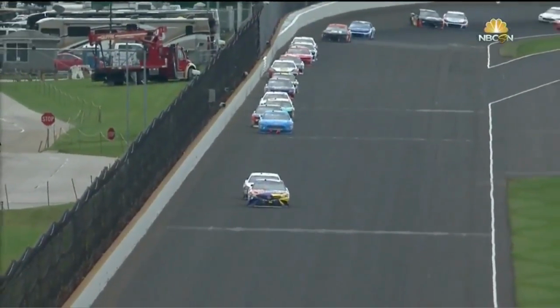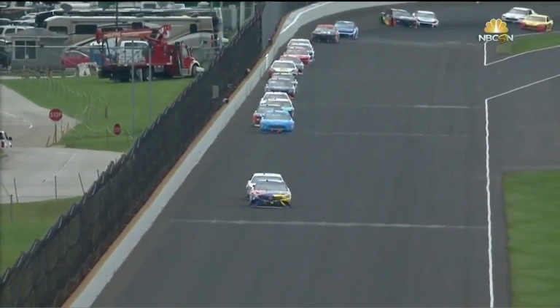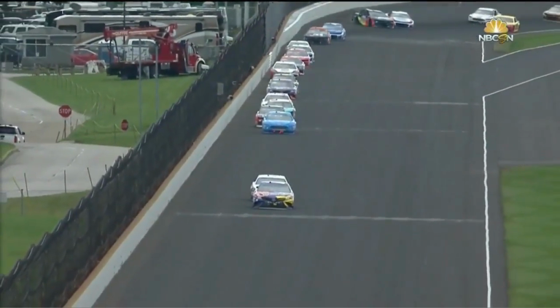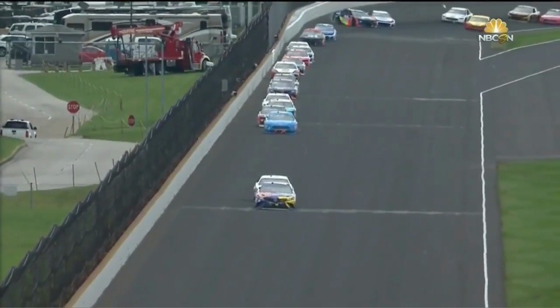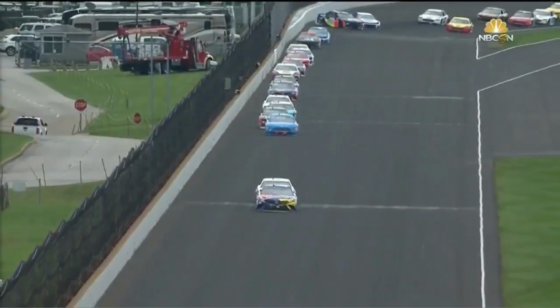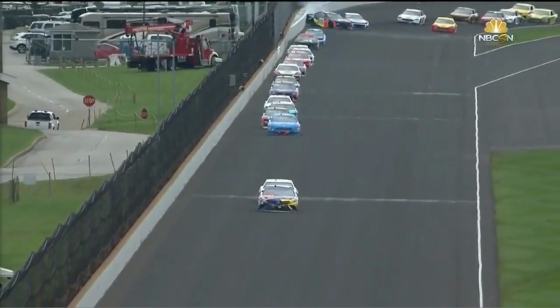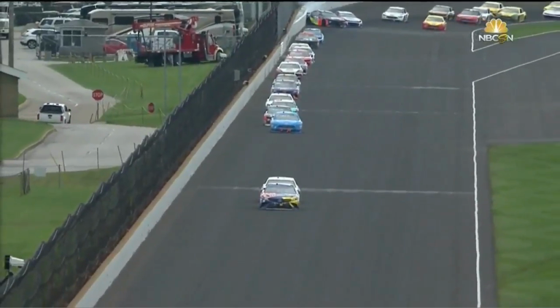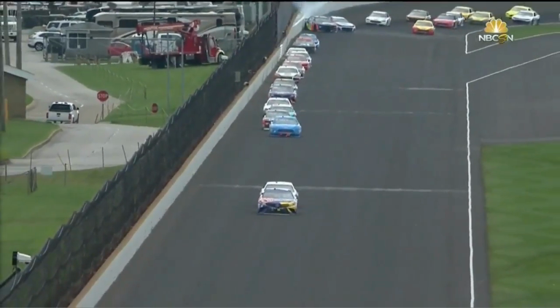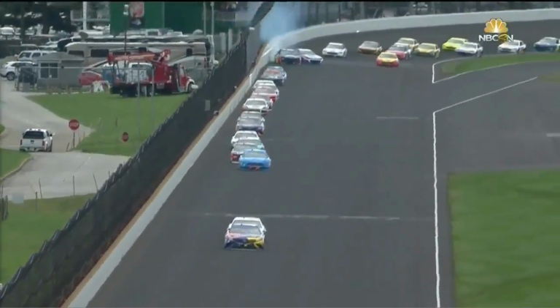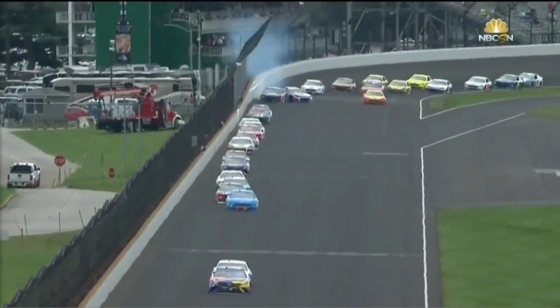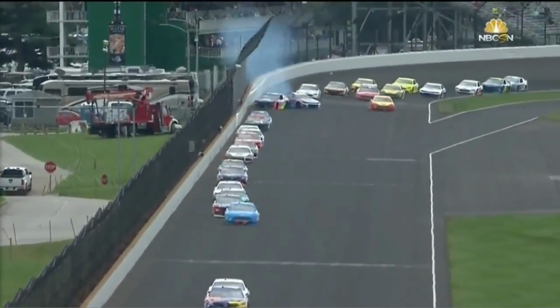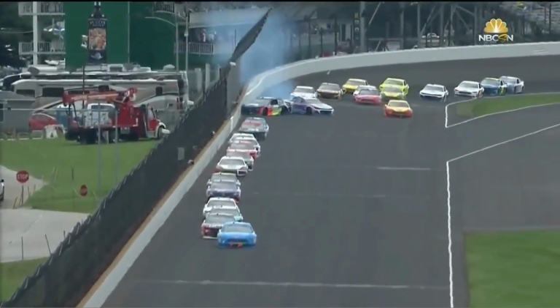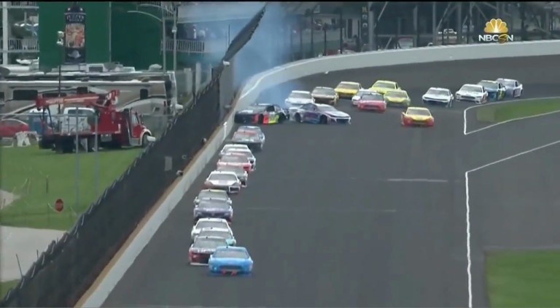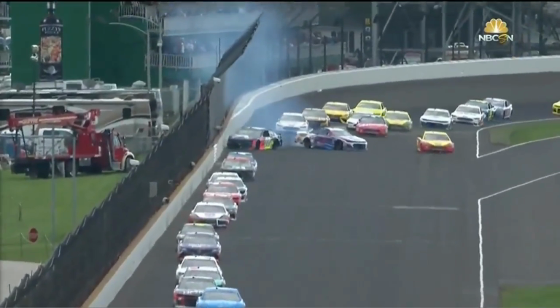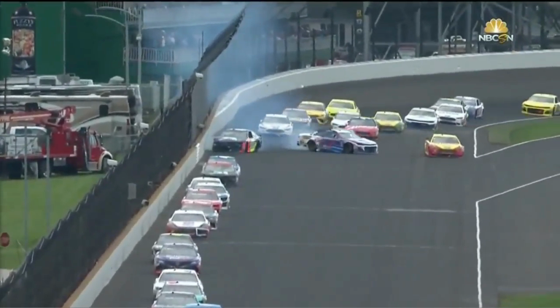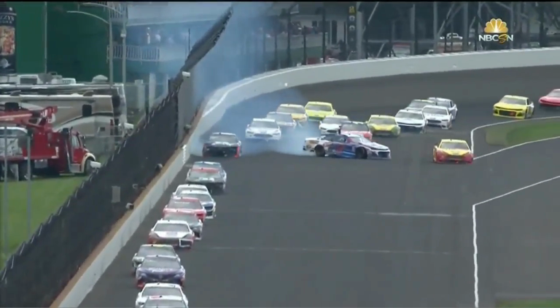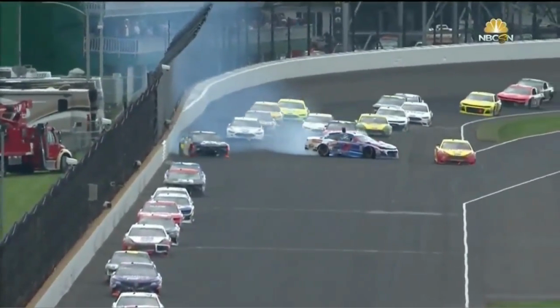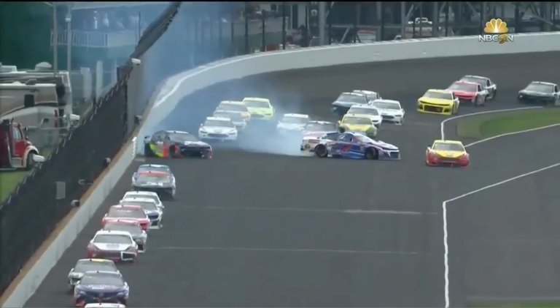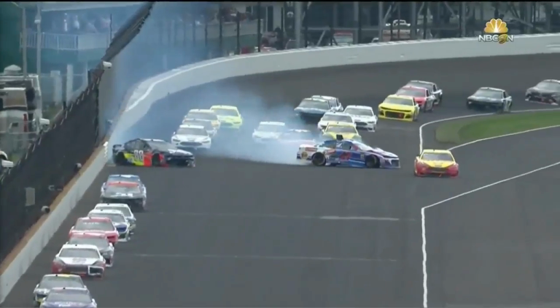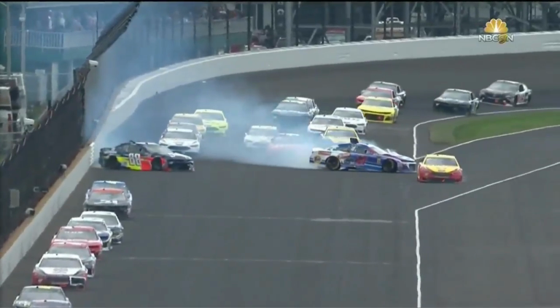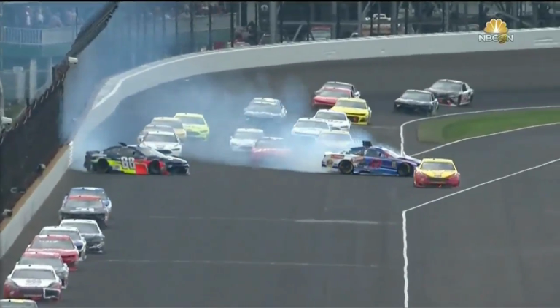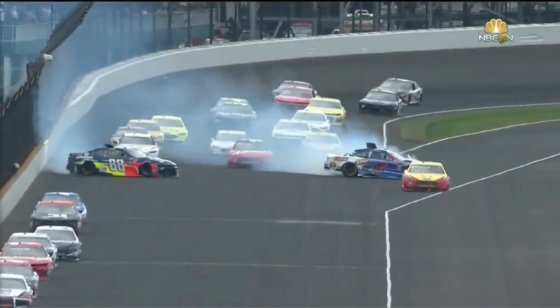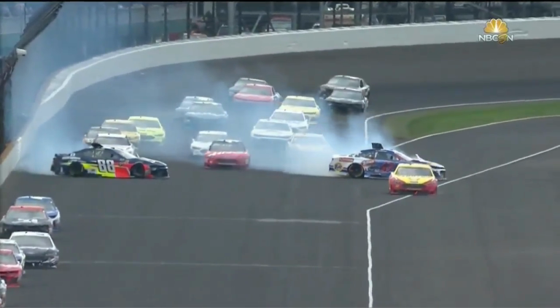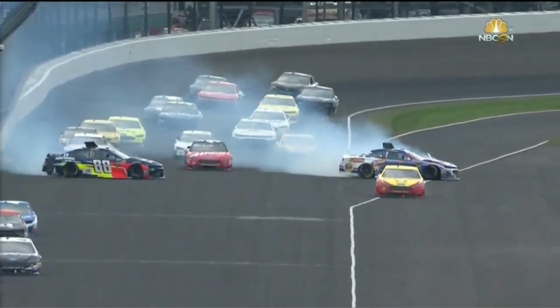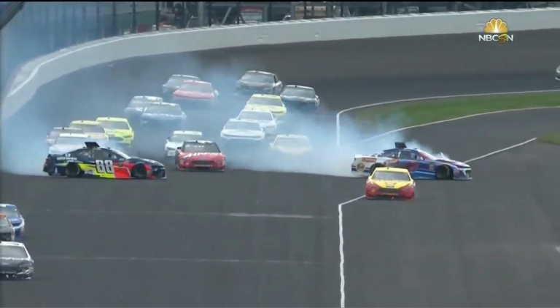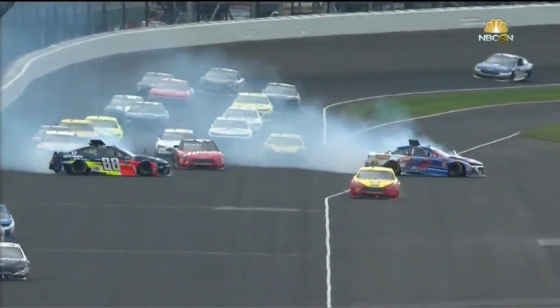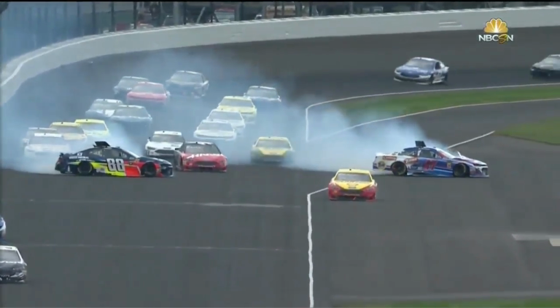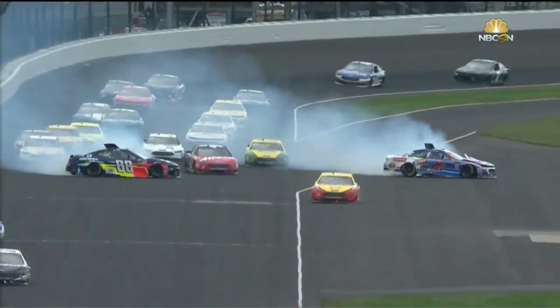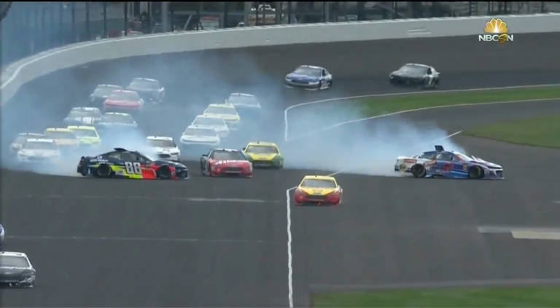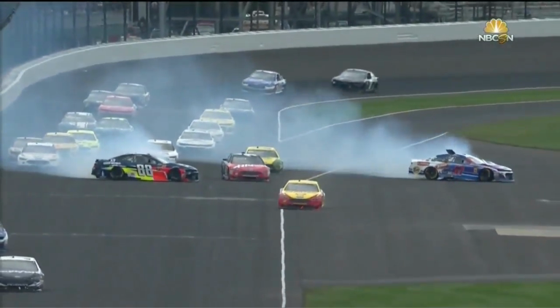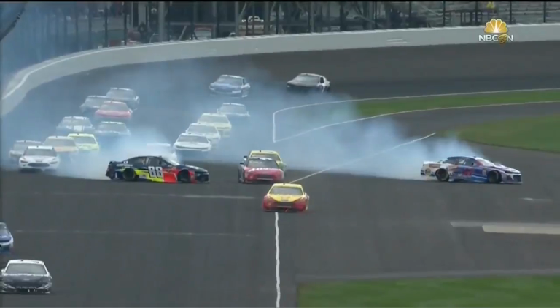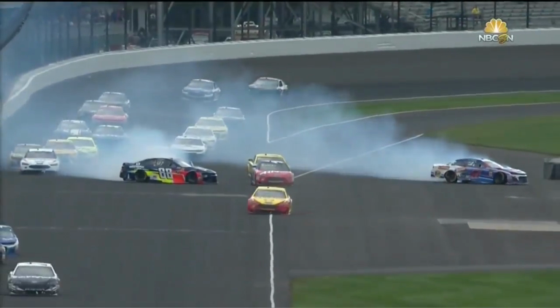Another look — oh boy. The 47 just got into the back of the 88, both of them sliding into that outside wall, and then a hard contact for Allmendinger on the inside wall.